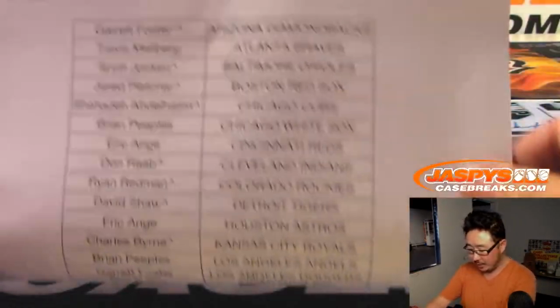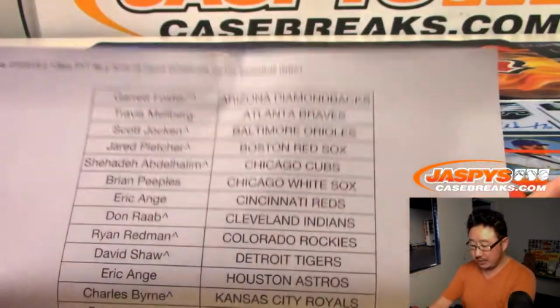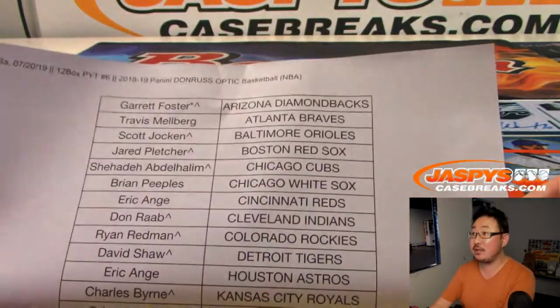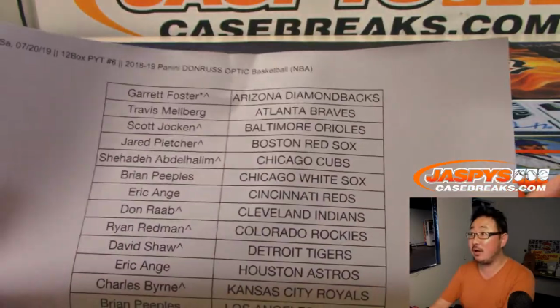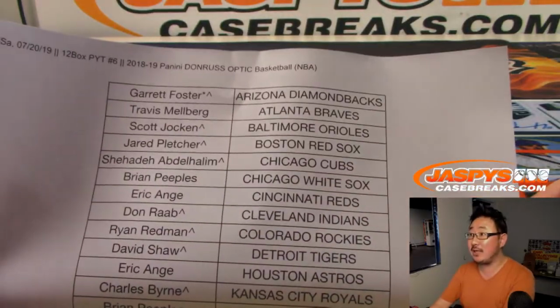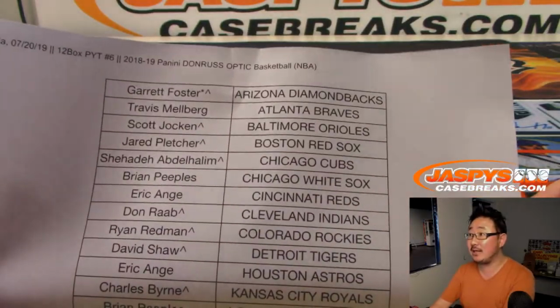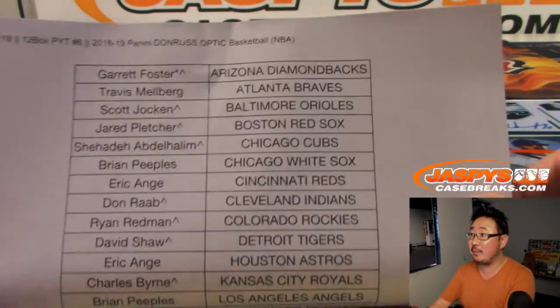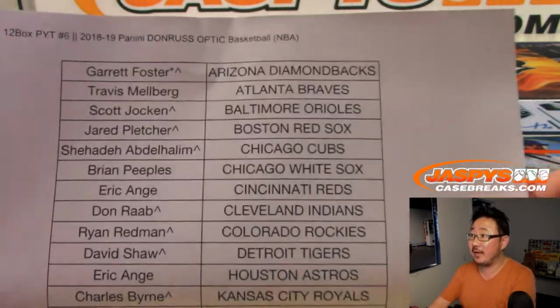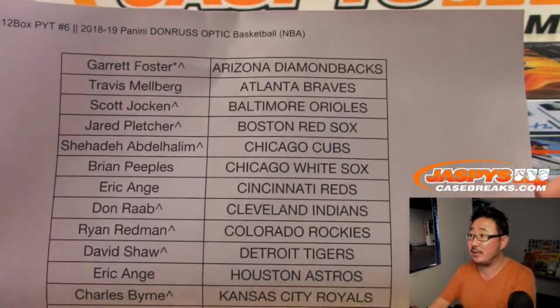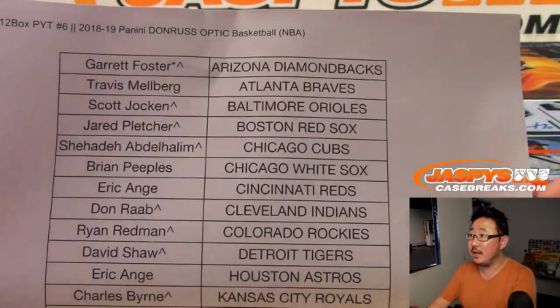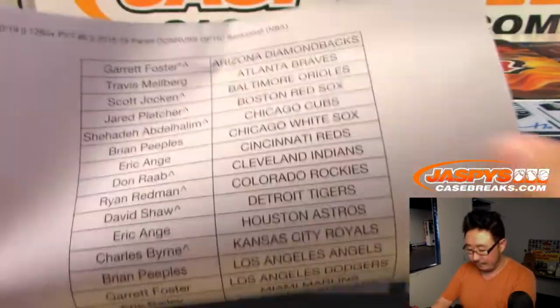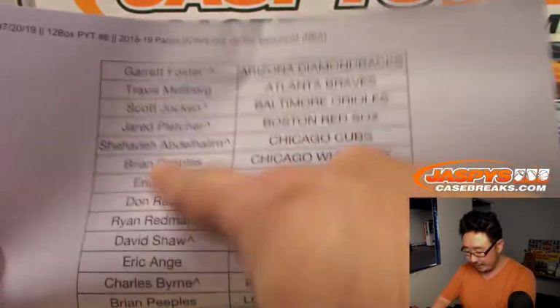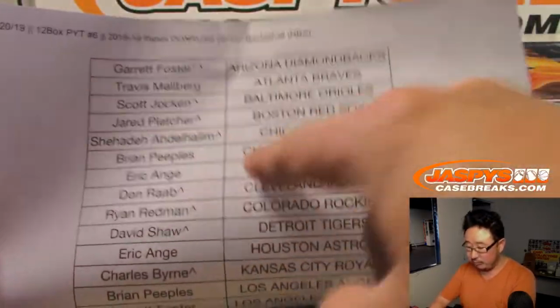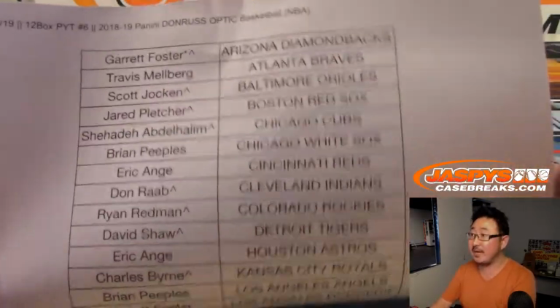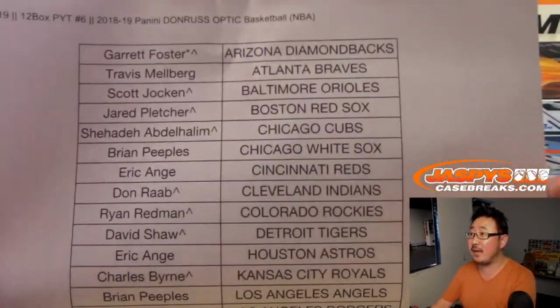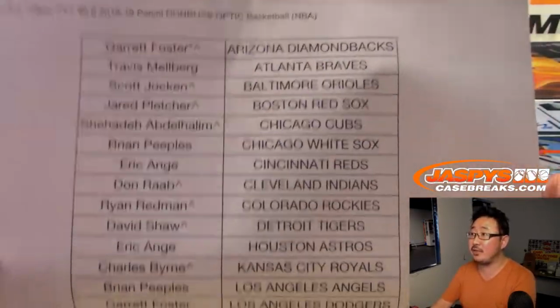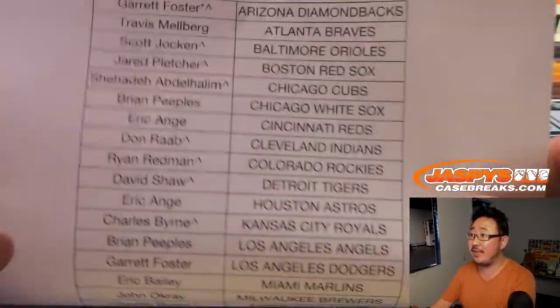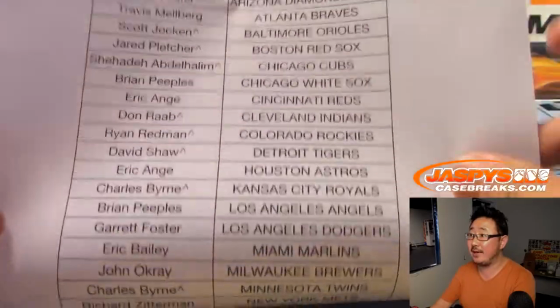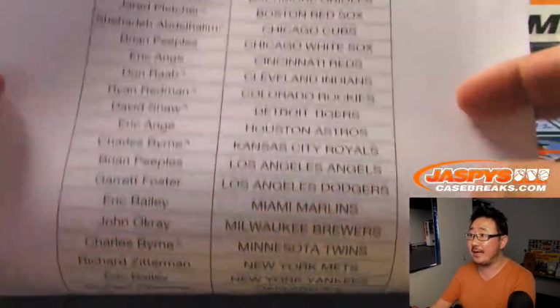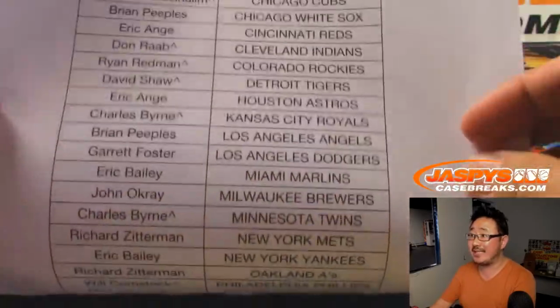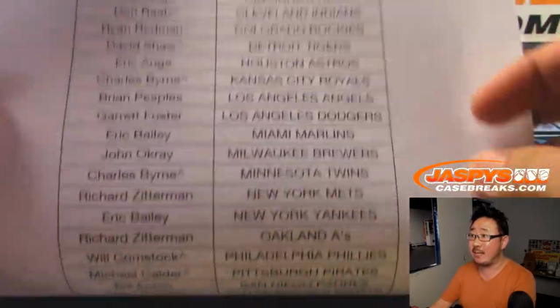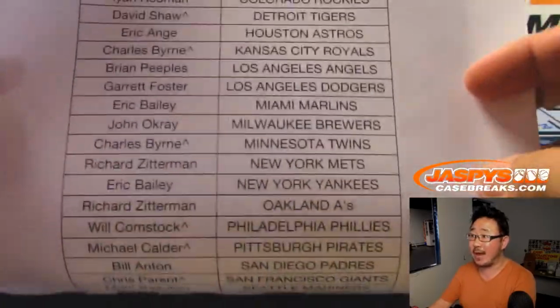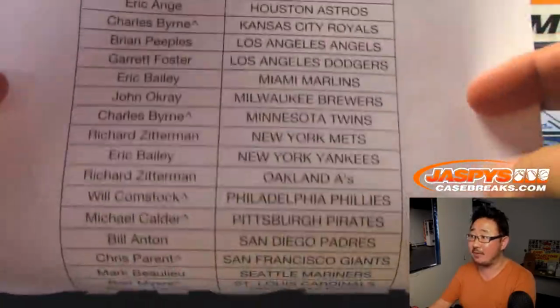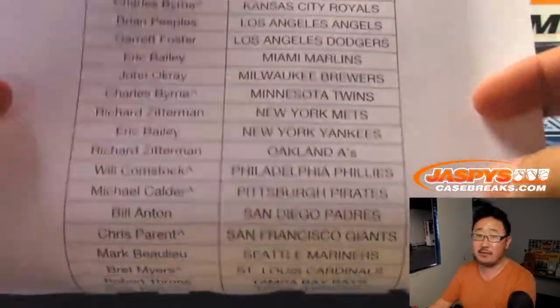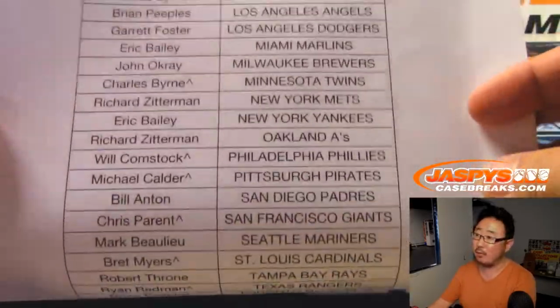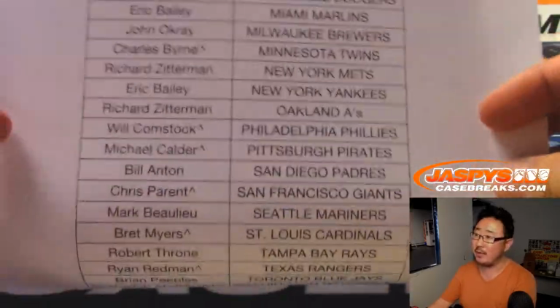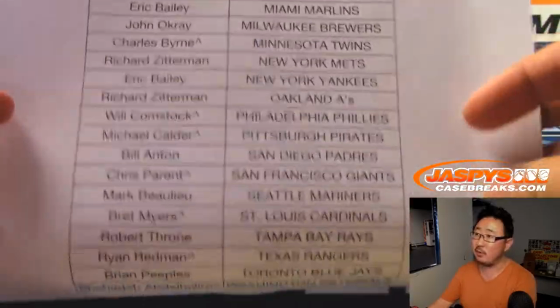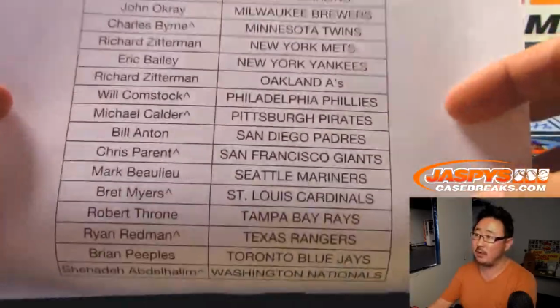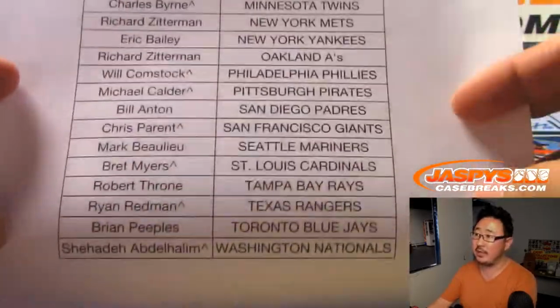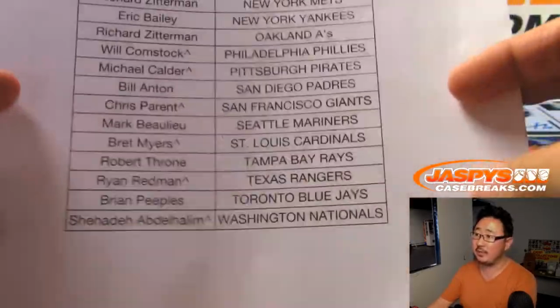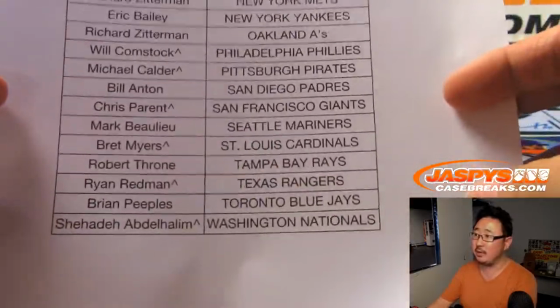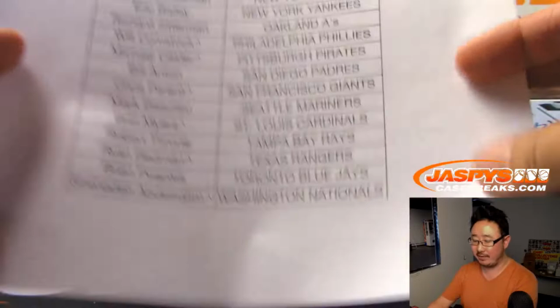Big thanks to all of these awesome people for getting into it. If you got that little rooftop next to your name, that means you got that in a team random. The video for that will be in the full Picker Team break video.